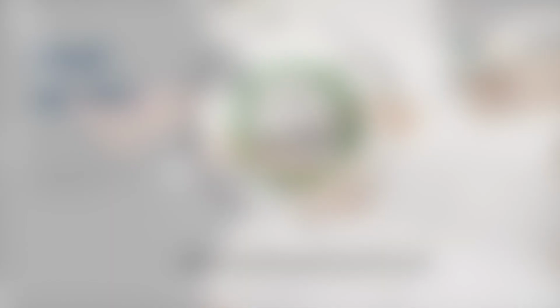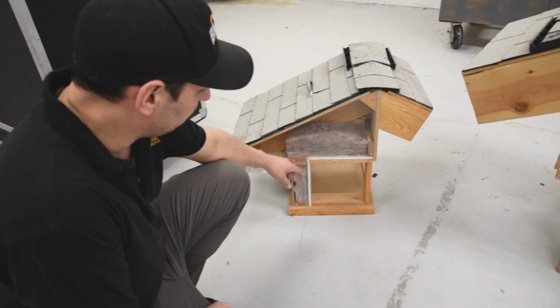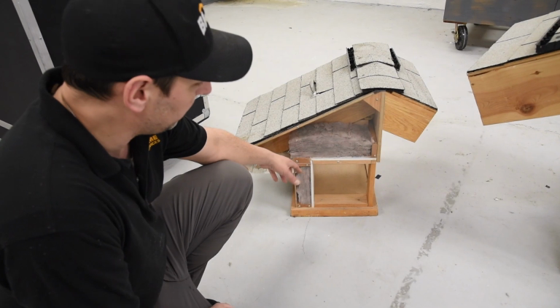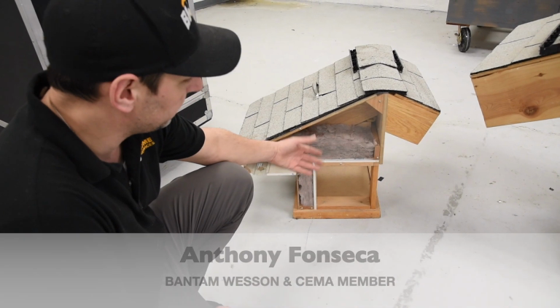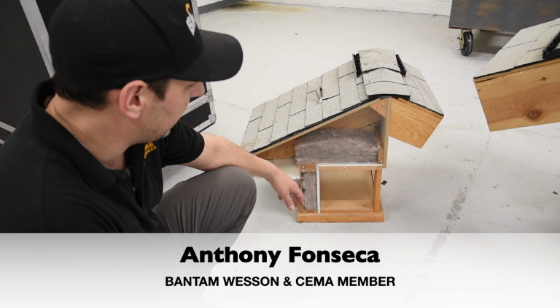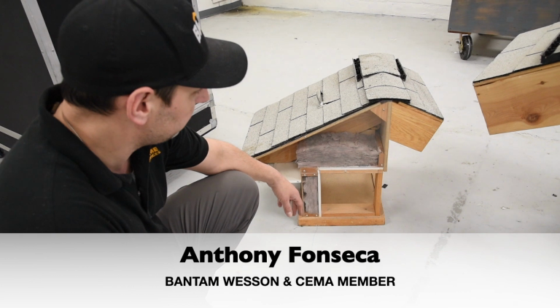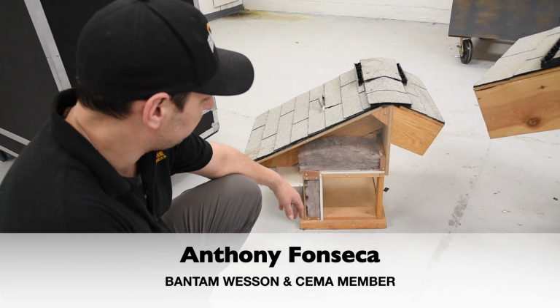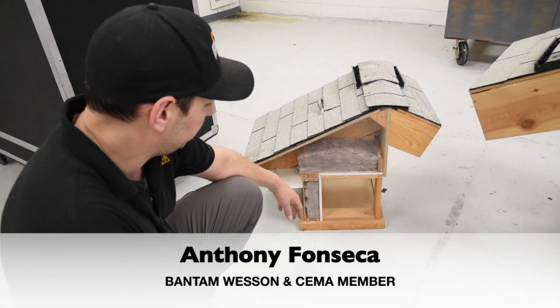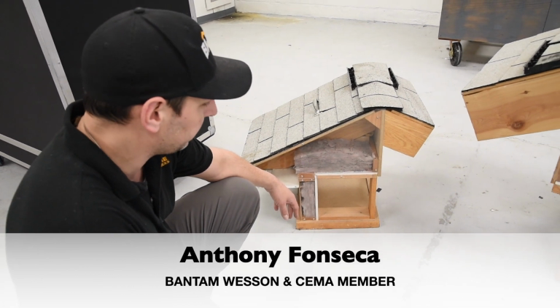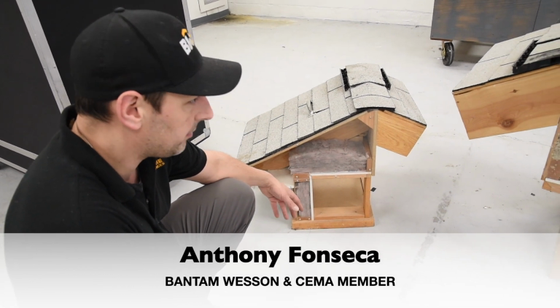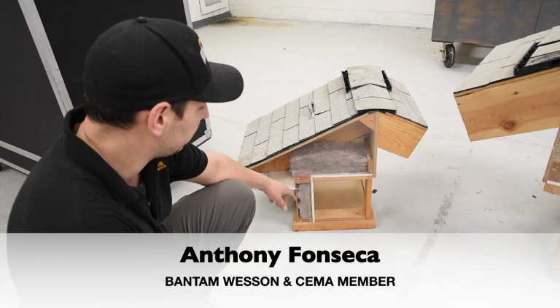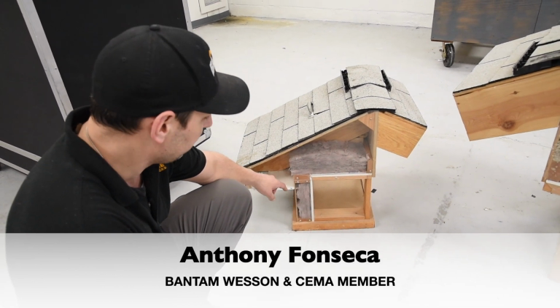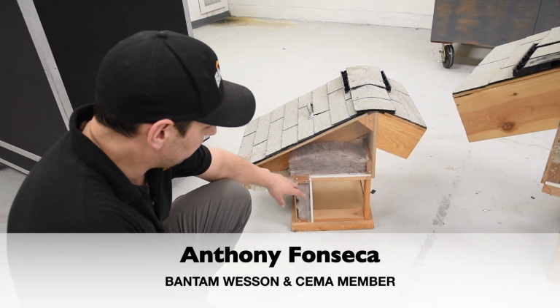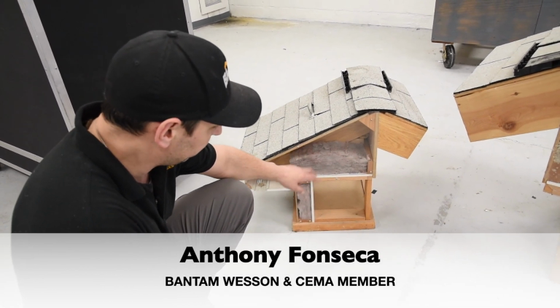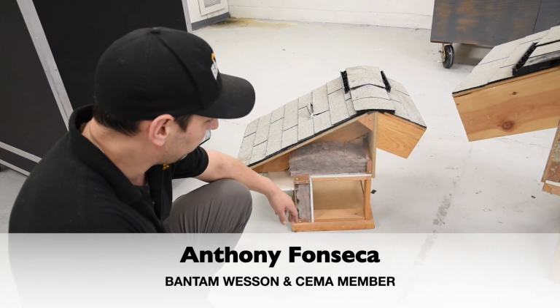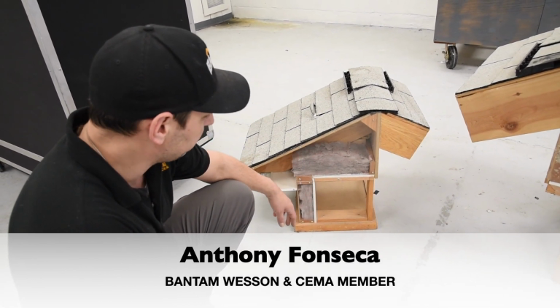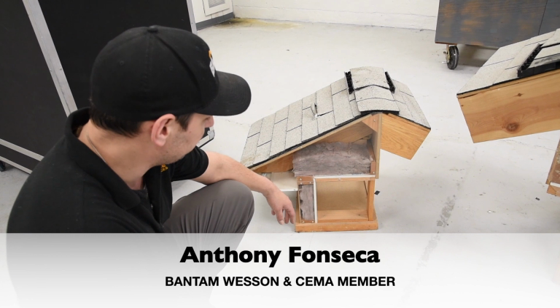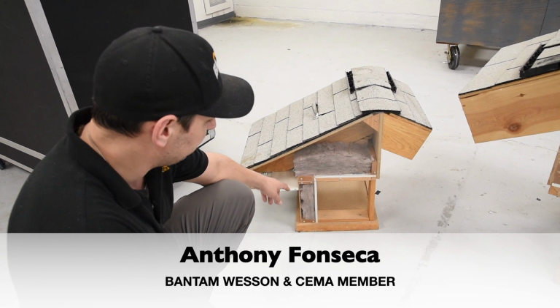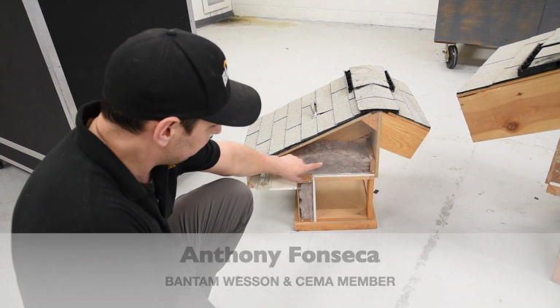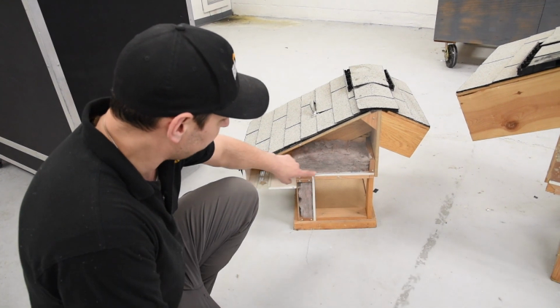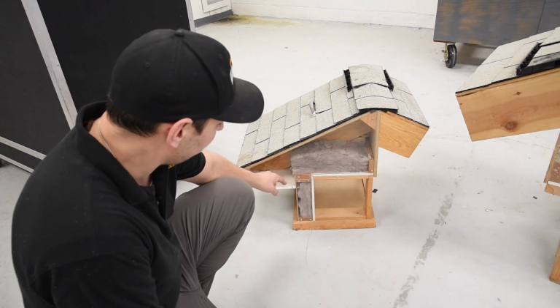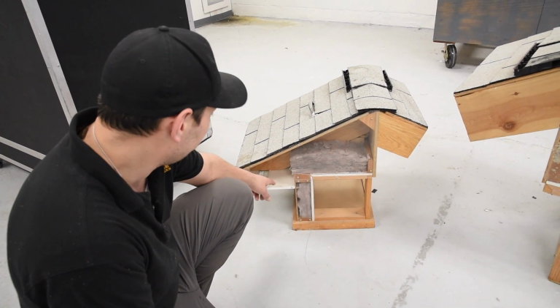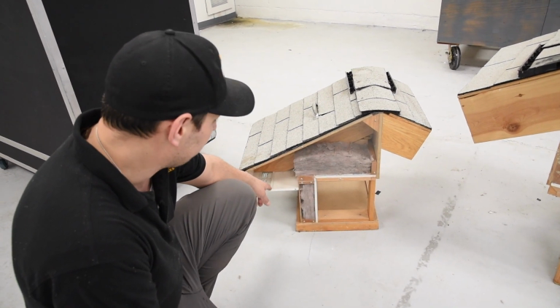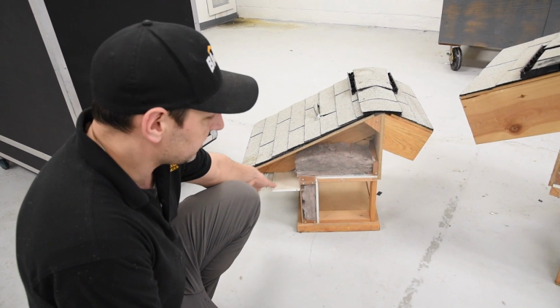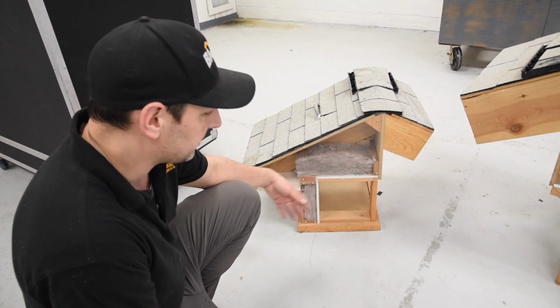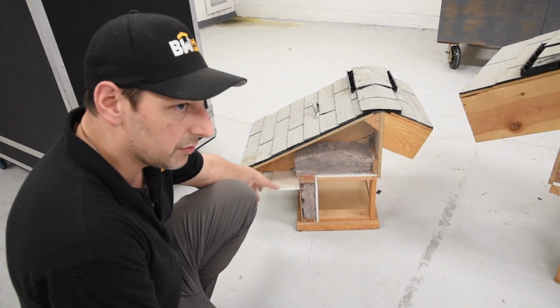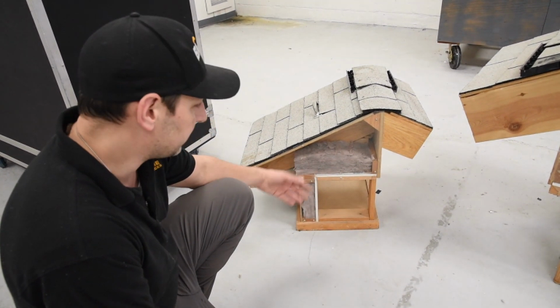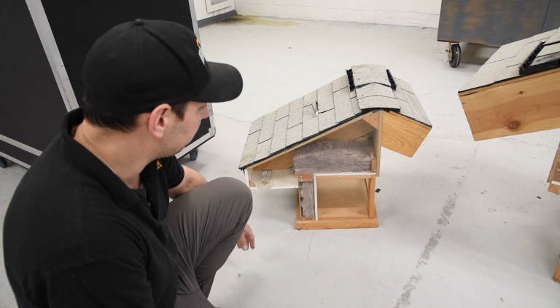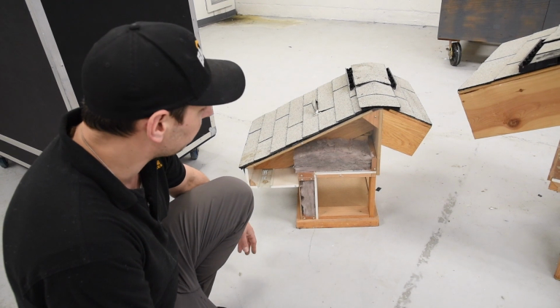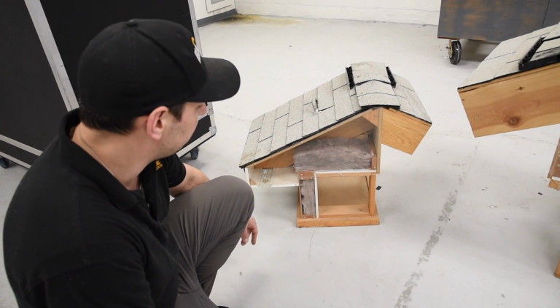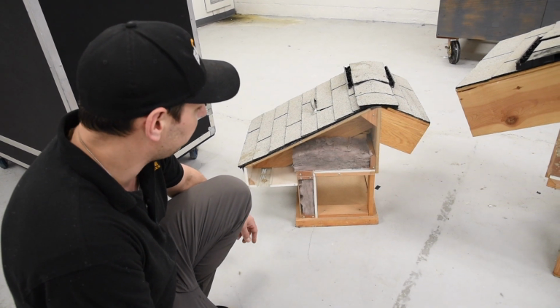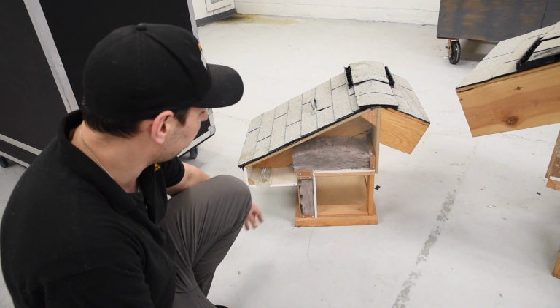This is an example of what most people's attics look like before they're properly insulated, where you have about three or four inches of insulation. You can see it's all discolored because air has been passing through it, which degrades the R-value of that insulation.